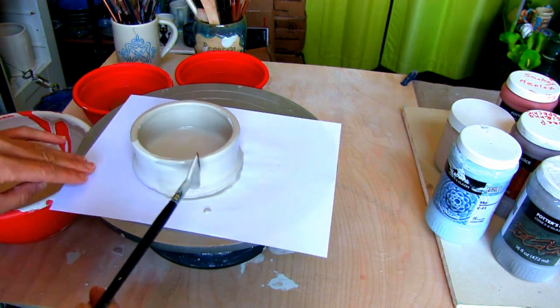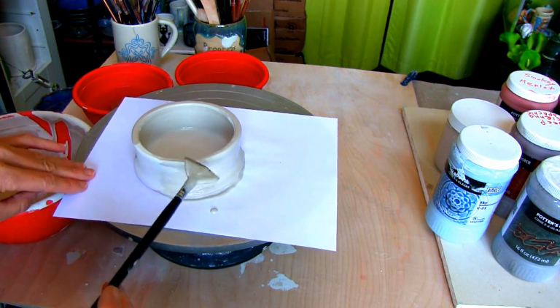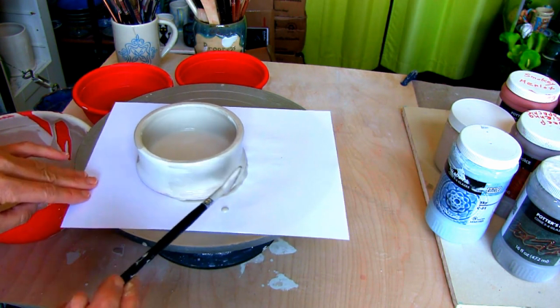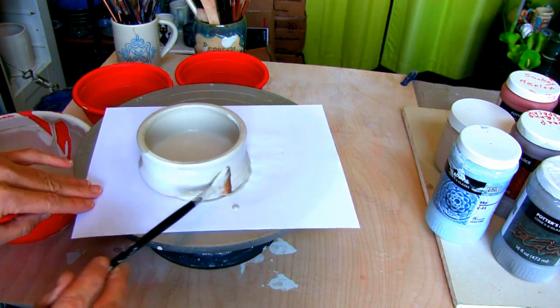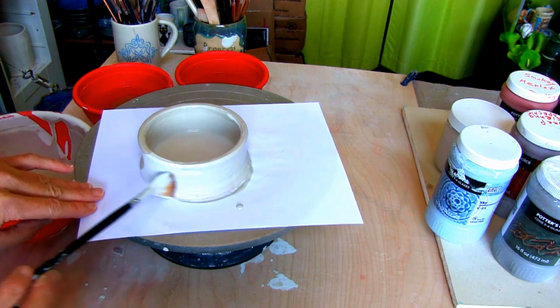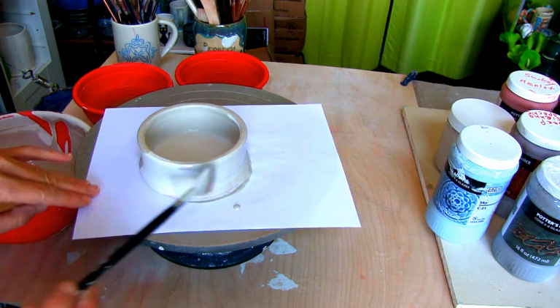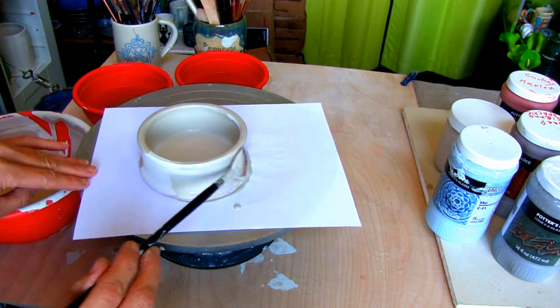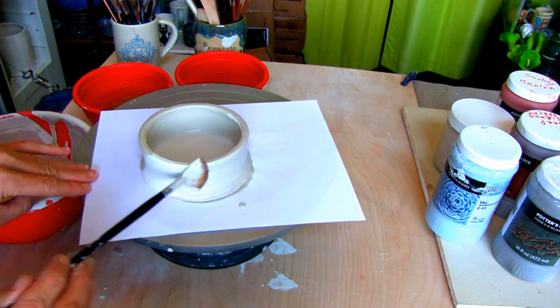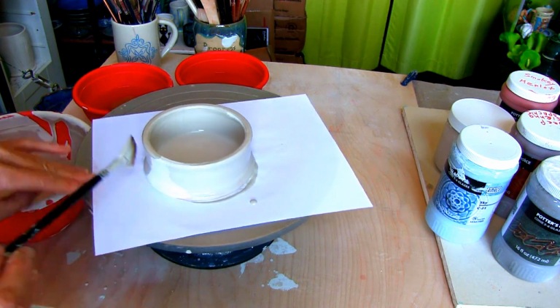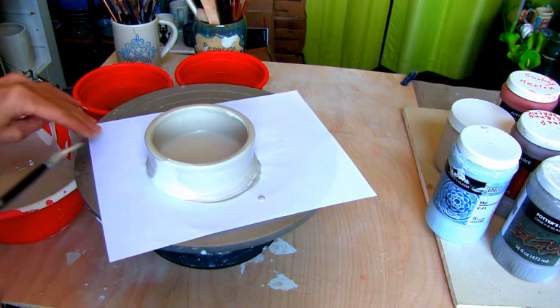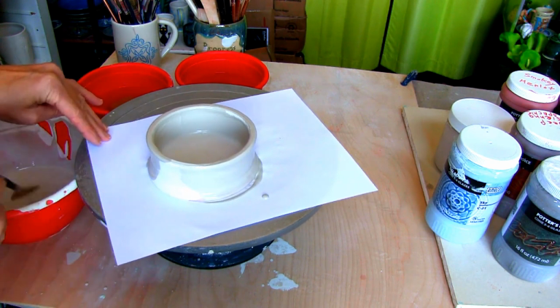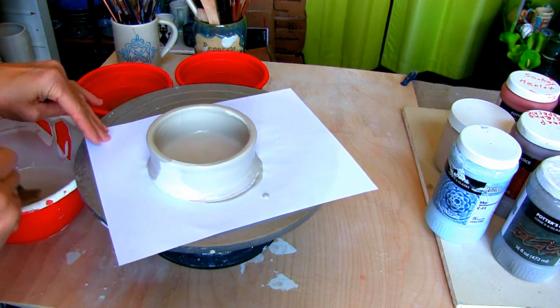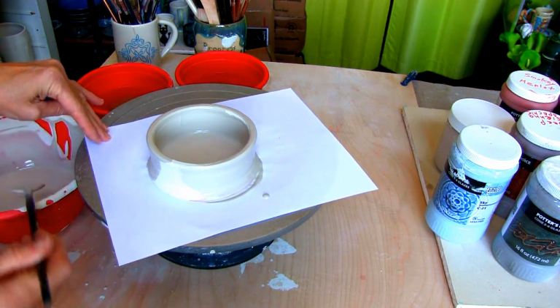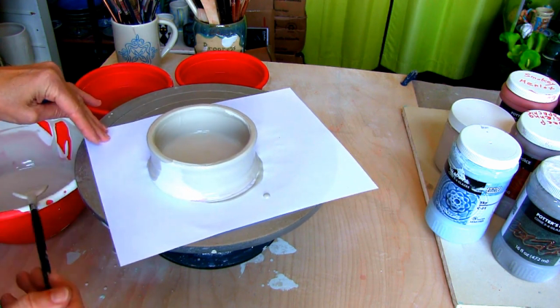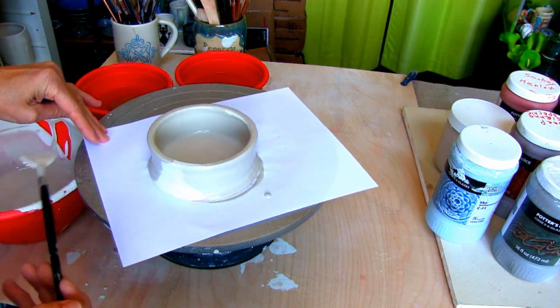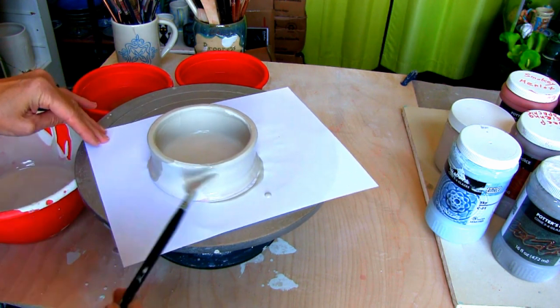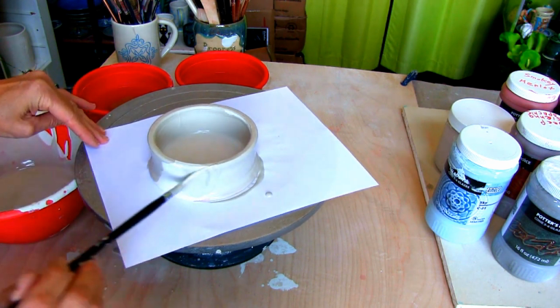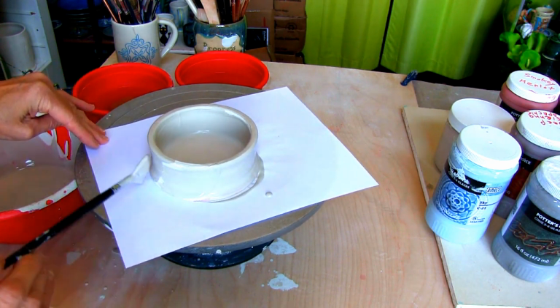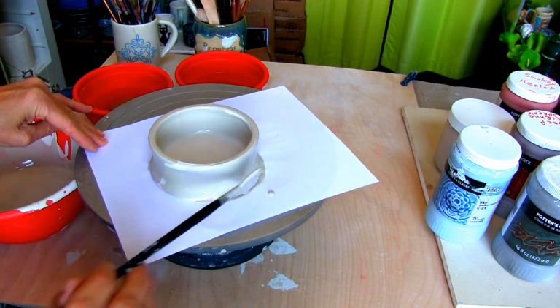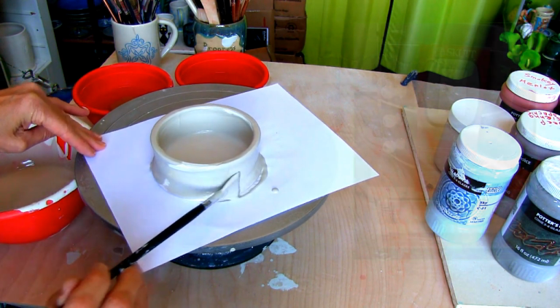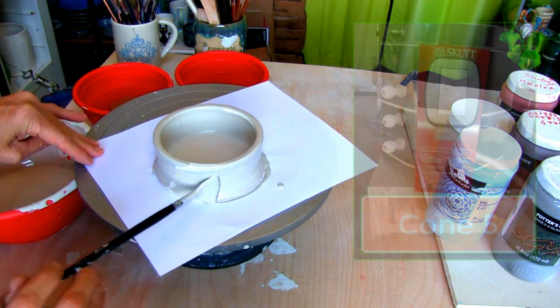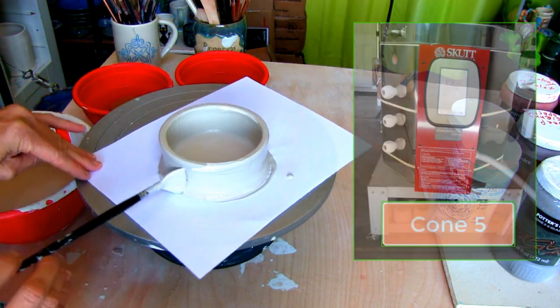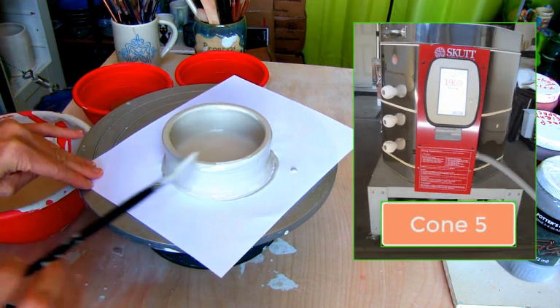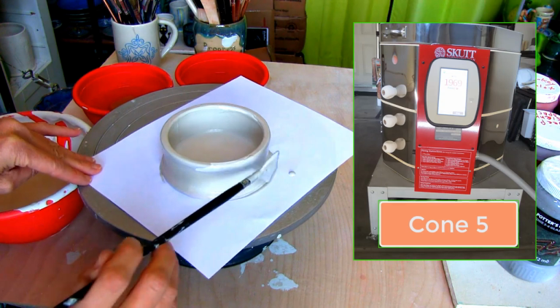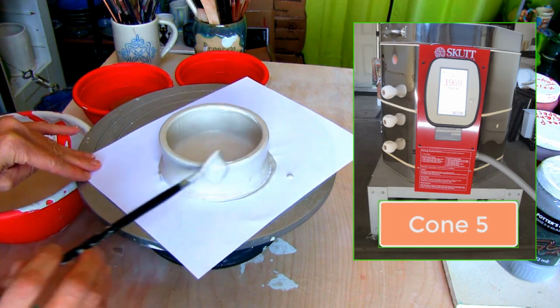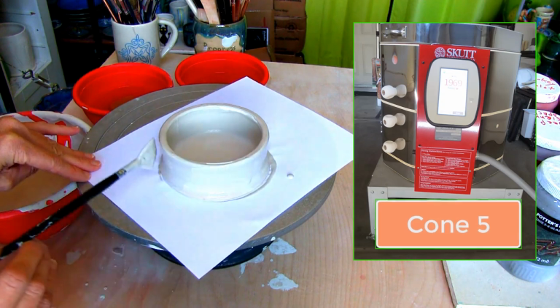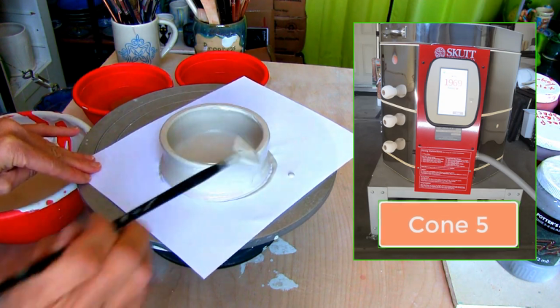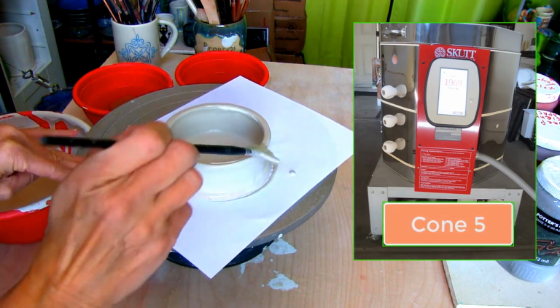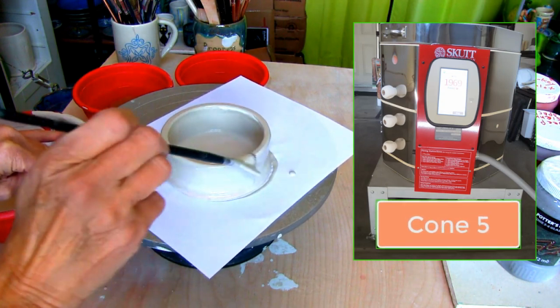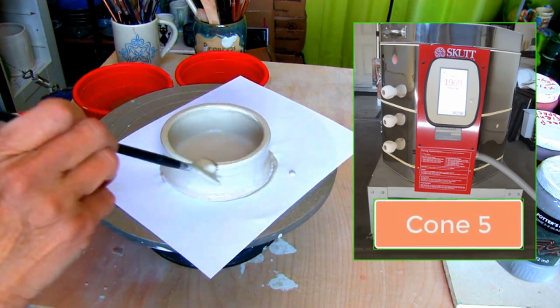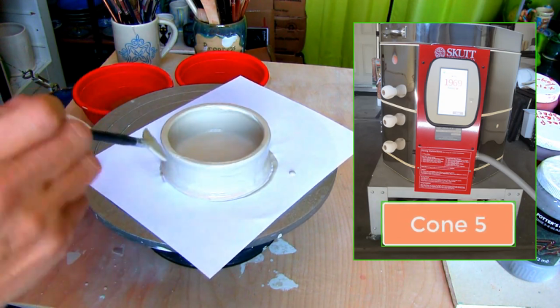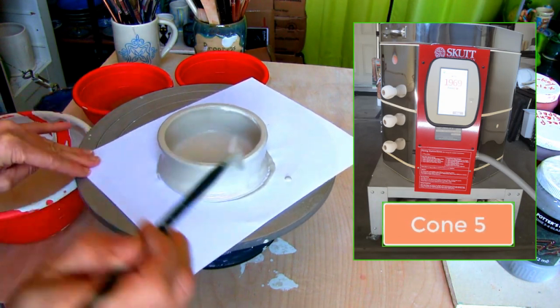Let the cat bowl dry, wipe off any glaze on the bottom, then into my Skutt Kiln it goes for a final fire at cone 5.